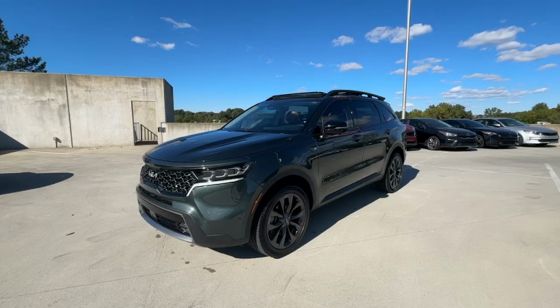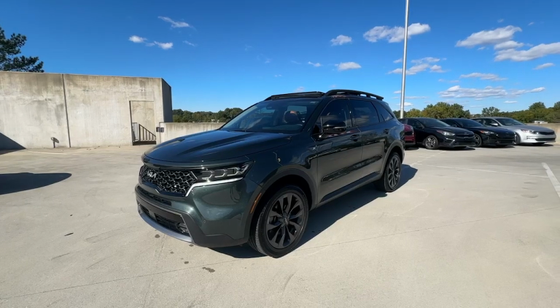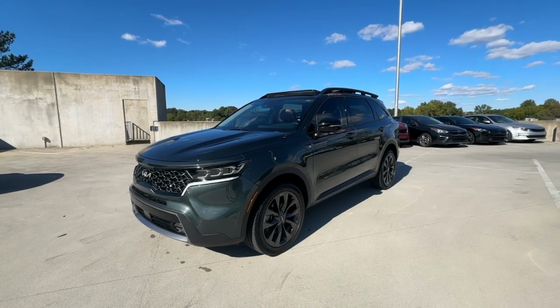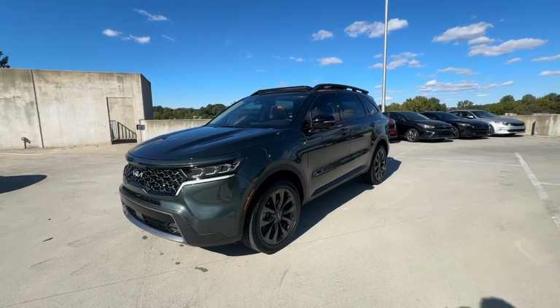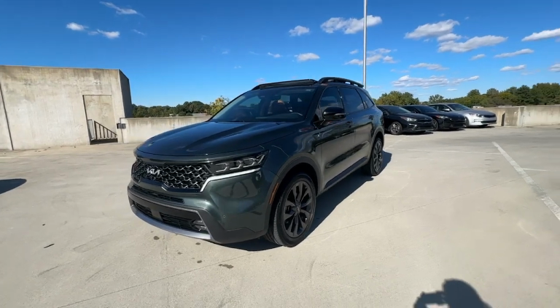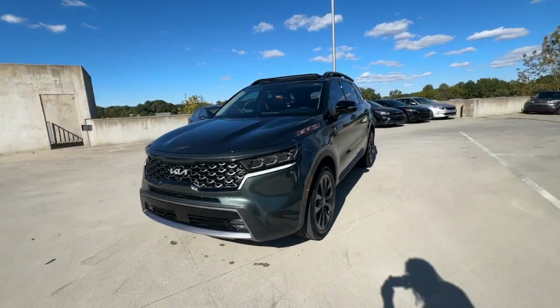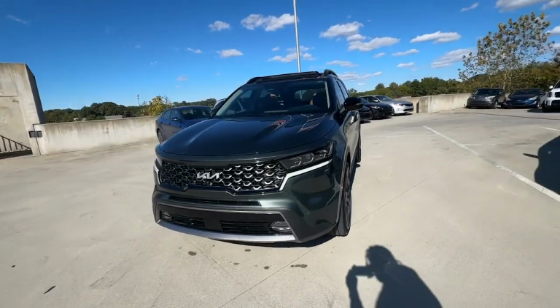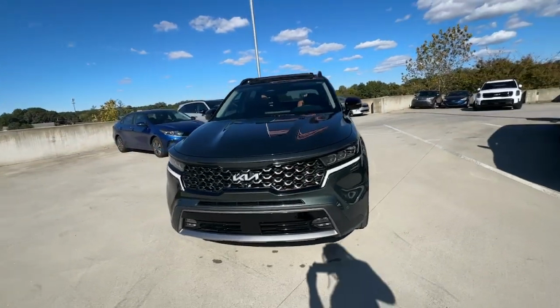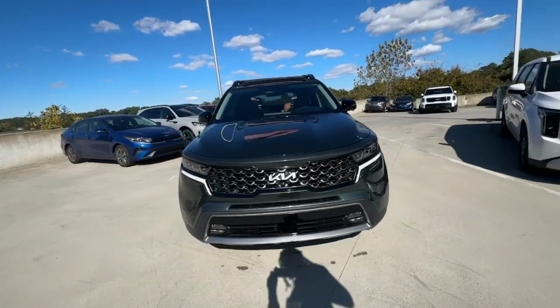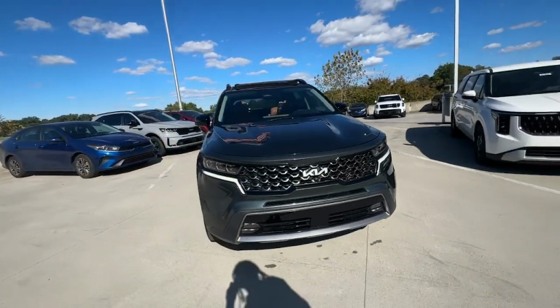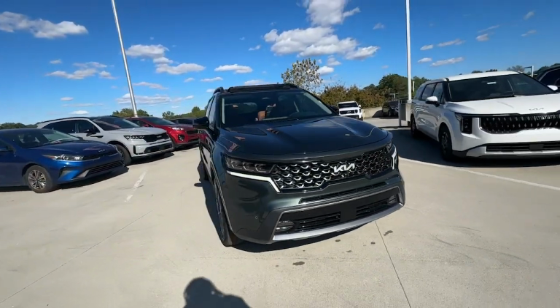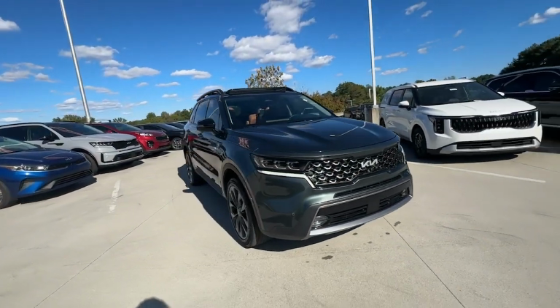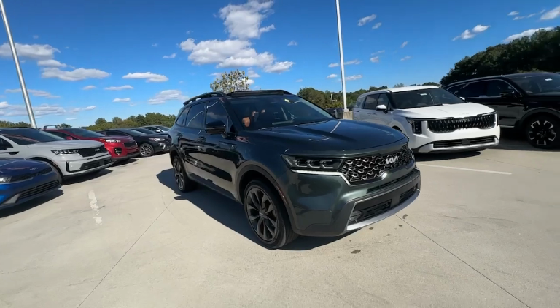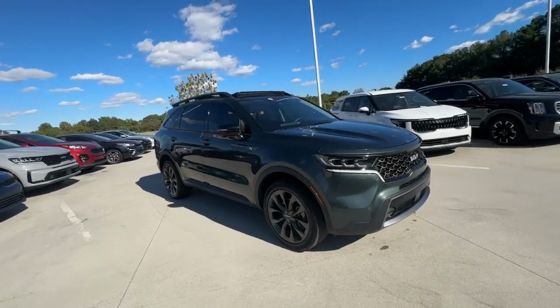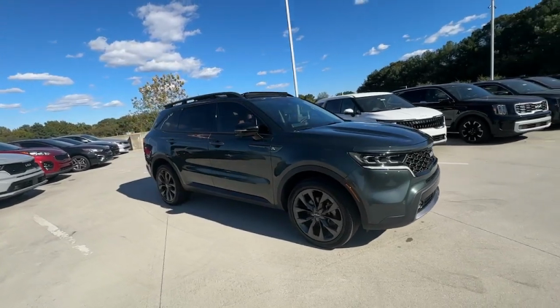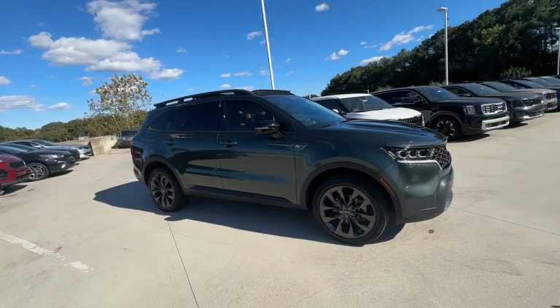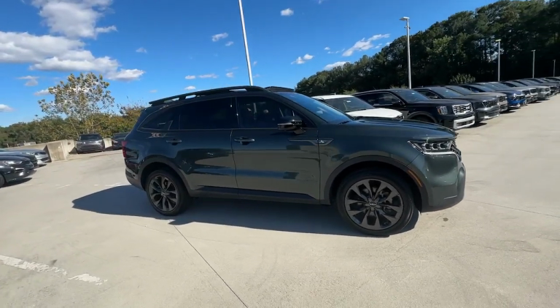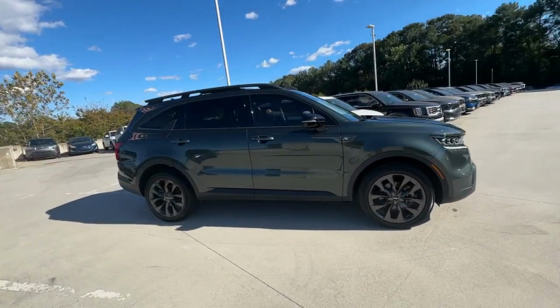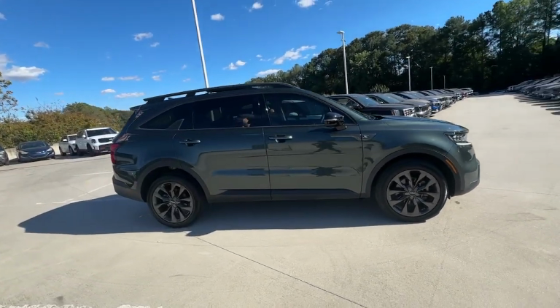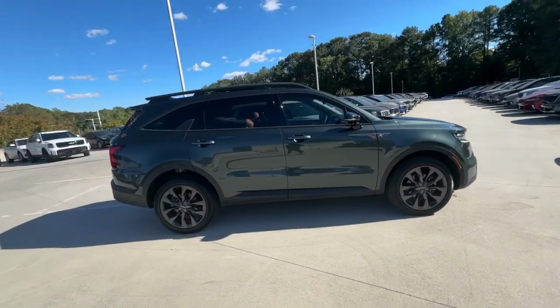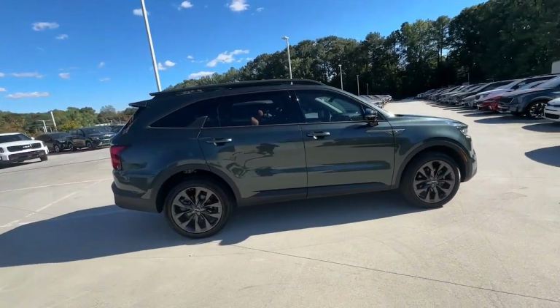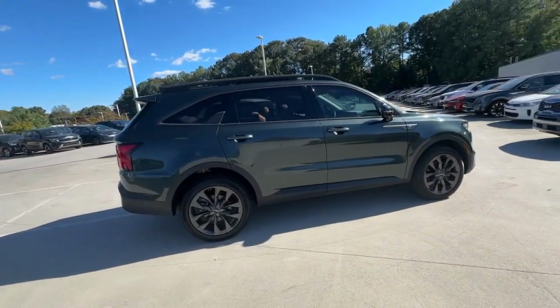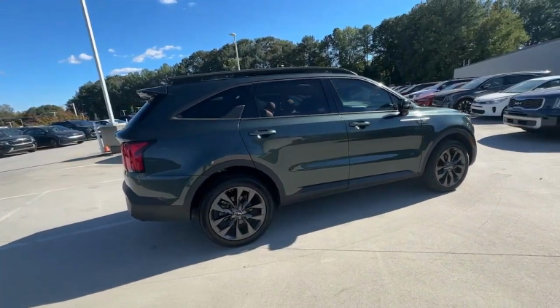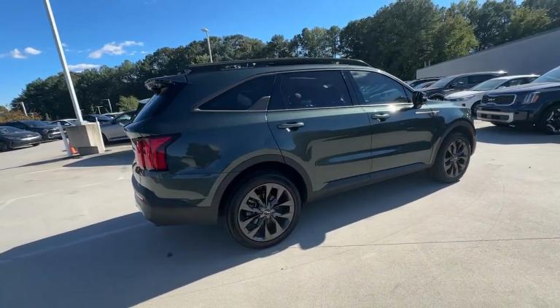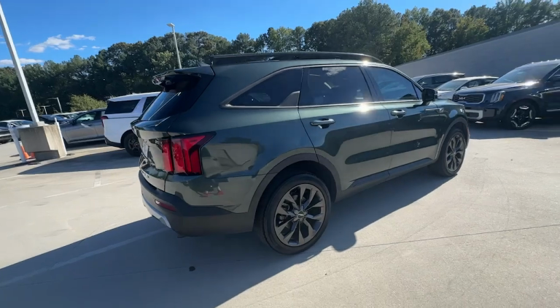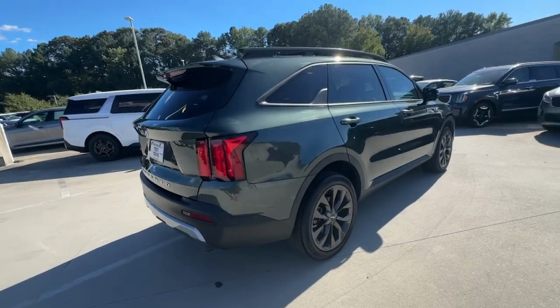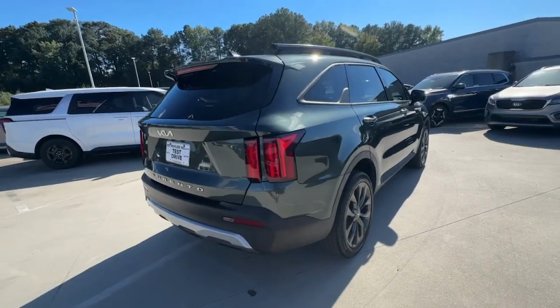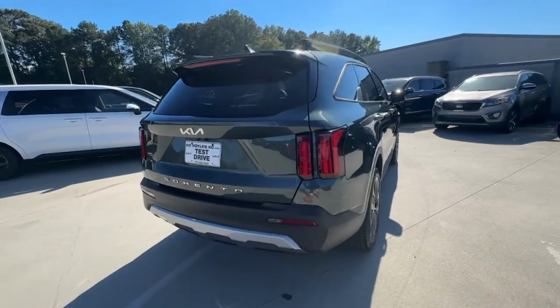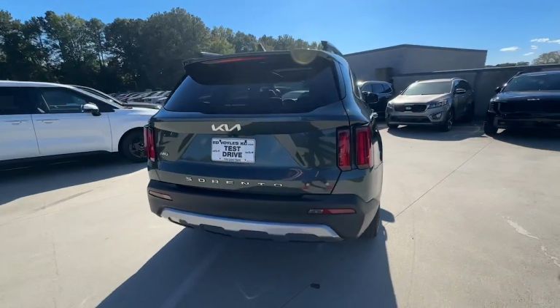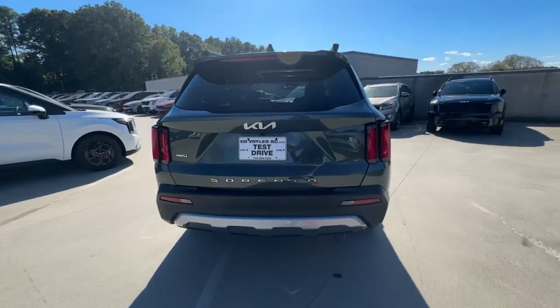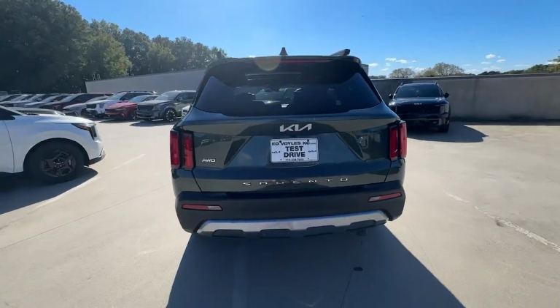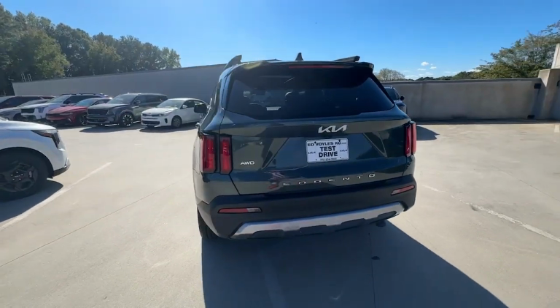Introducing the 2022 Kia Sorento. With less than 25,000 miles on the odometer, this vehicle stands out from the rest. This versatile Sorento has what your family needs to get the most out of every journey.